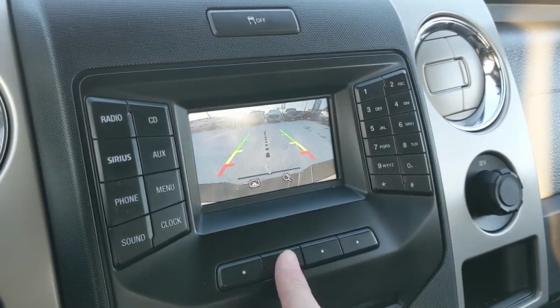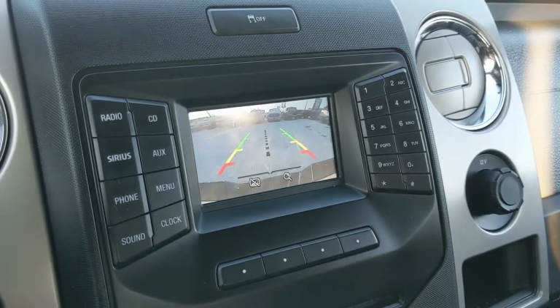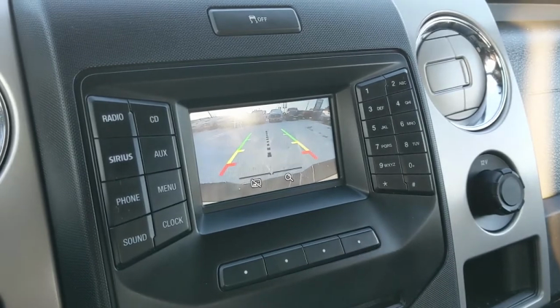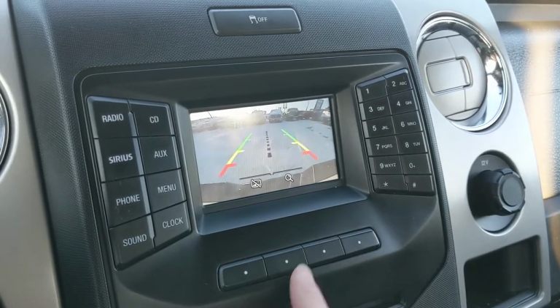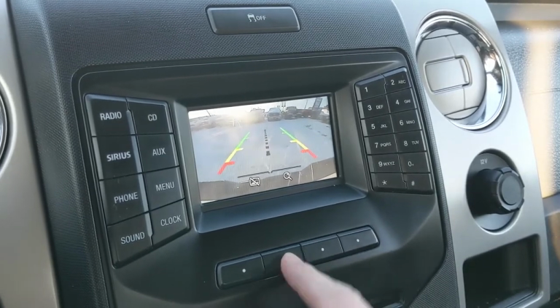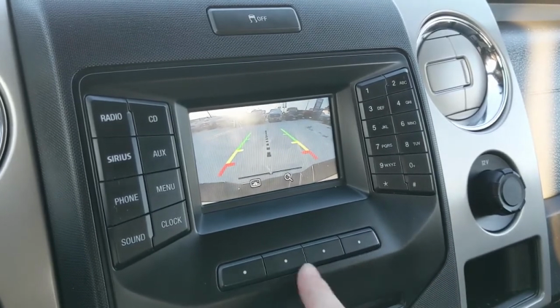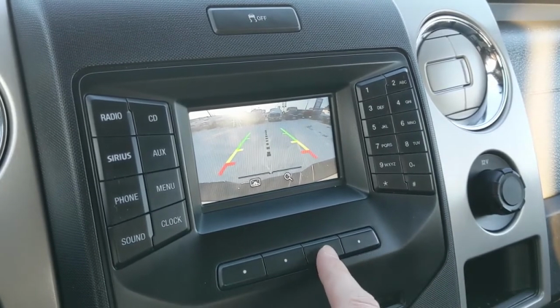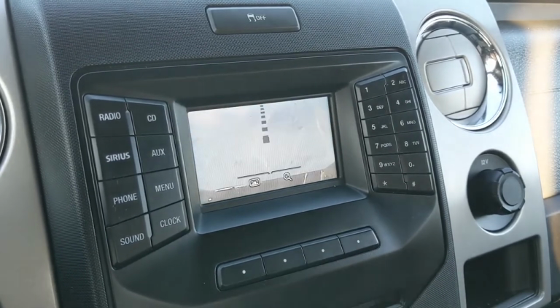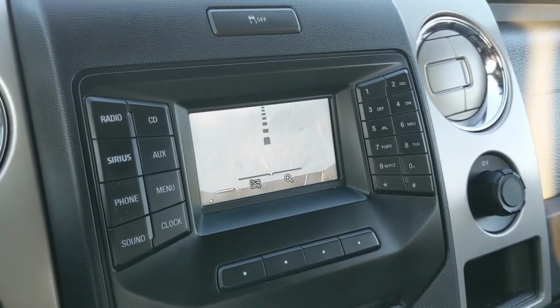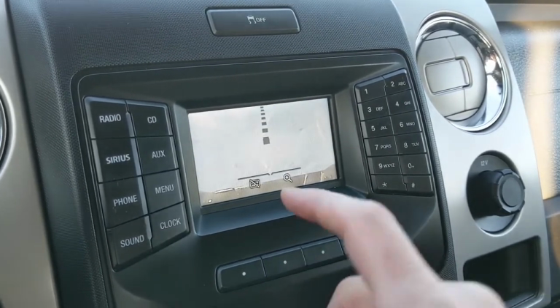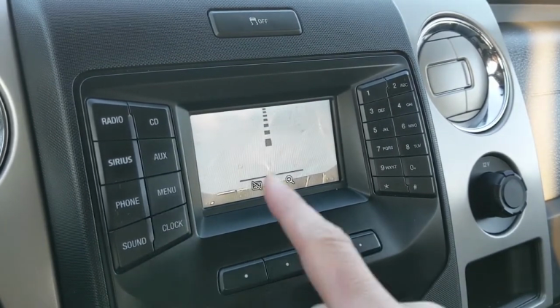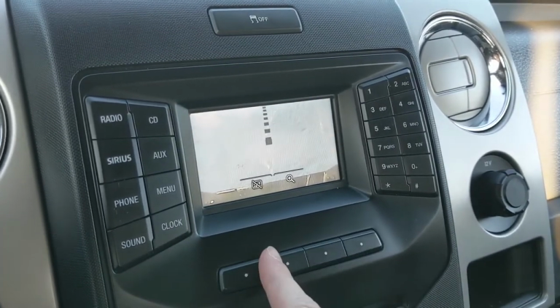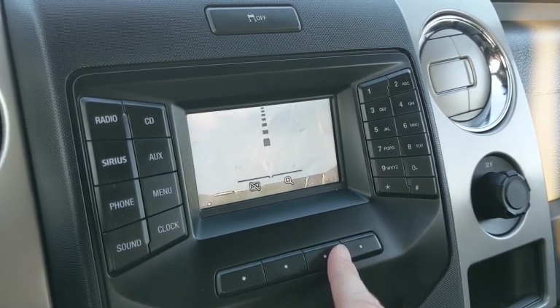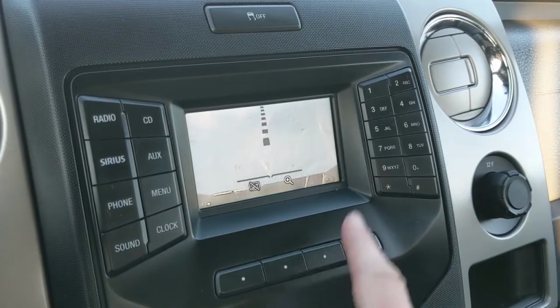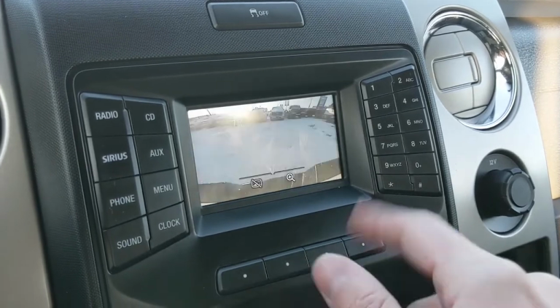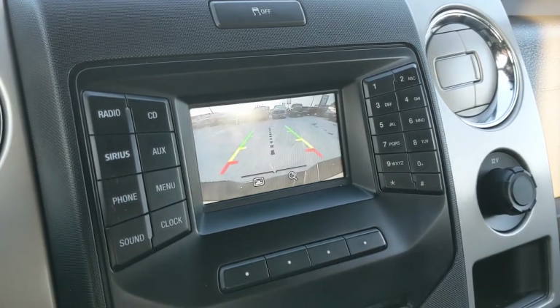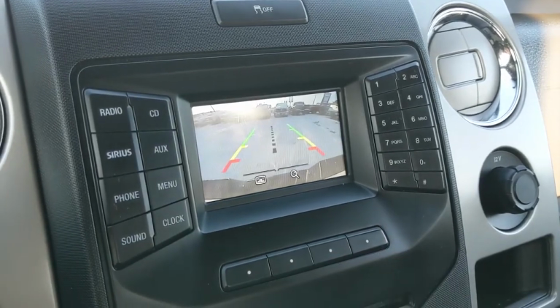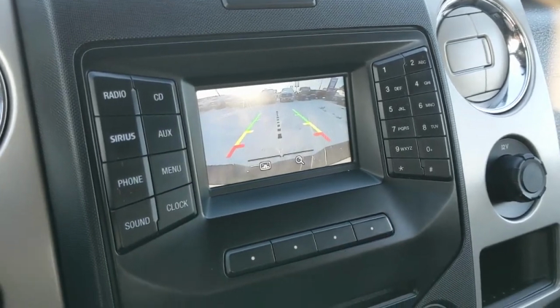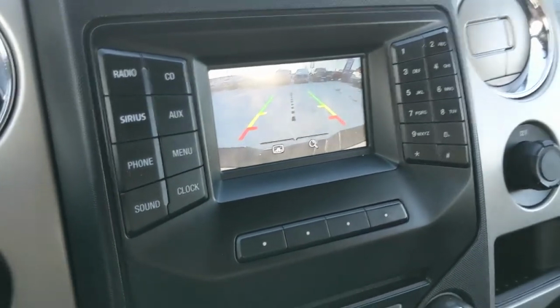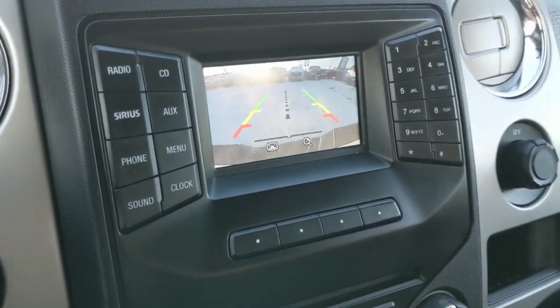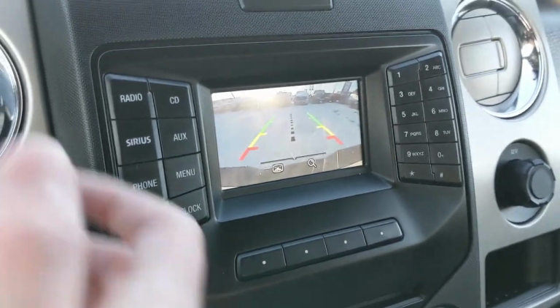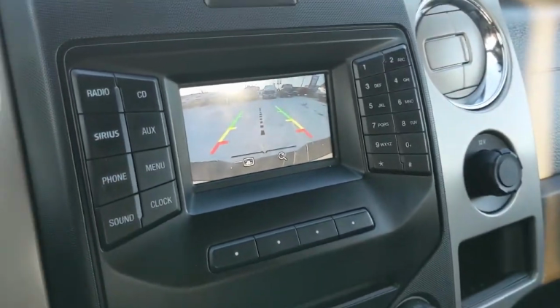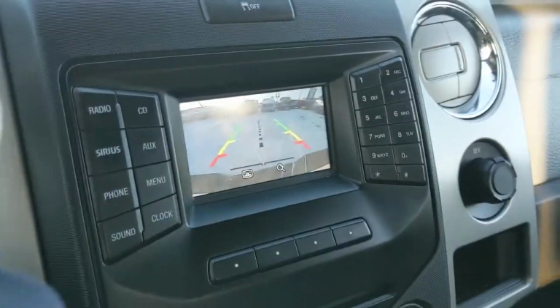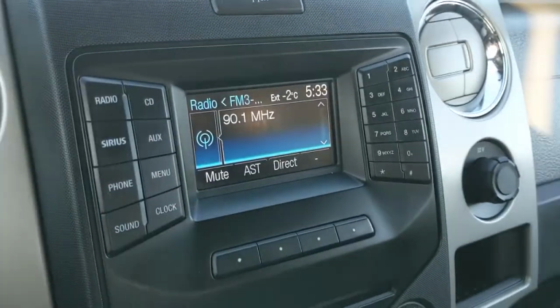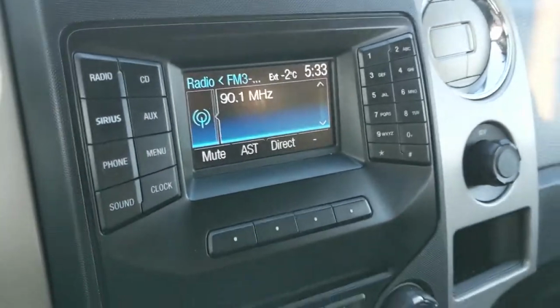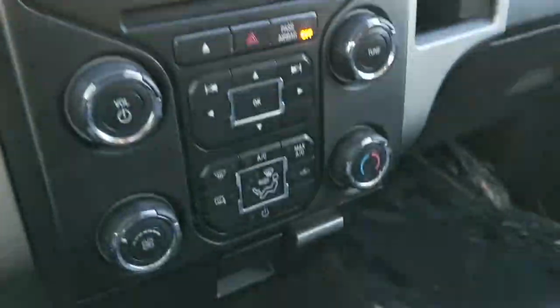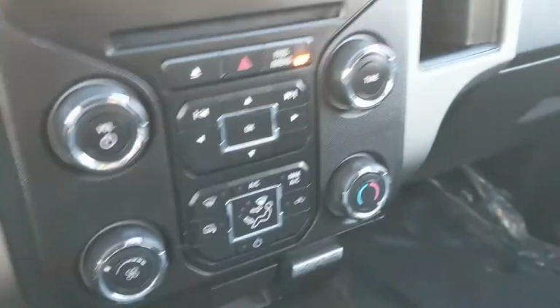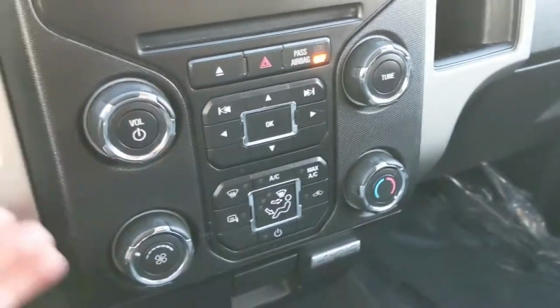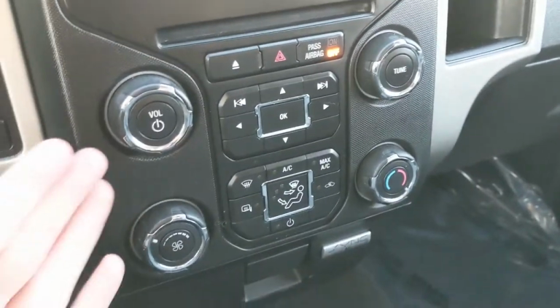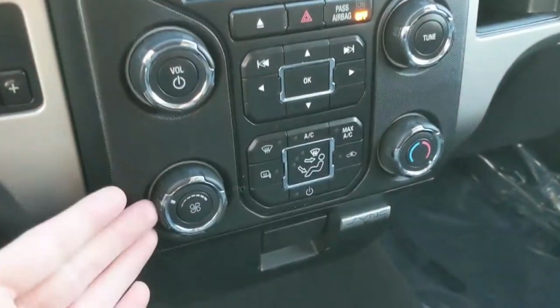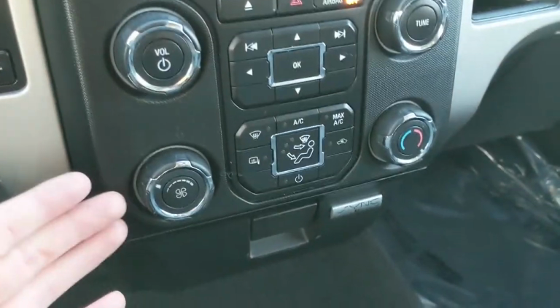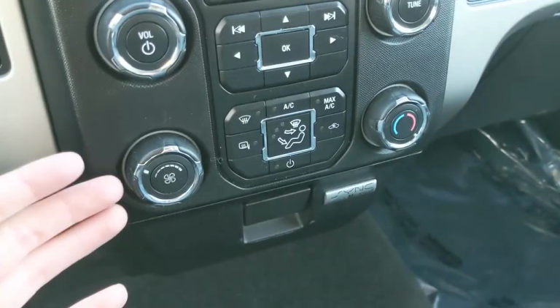You can hopefully avoid any collisions. You can also zoom in on where your hitch would be if you're trying to connect something like a trailer, making it easier. Moving down from that, you have your physical media and climate controls.